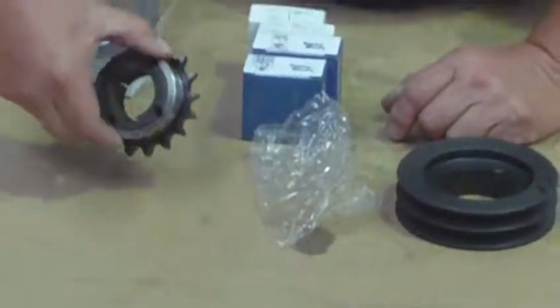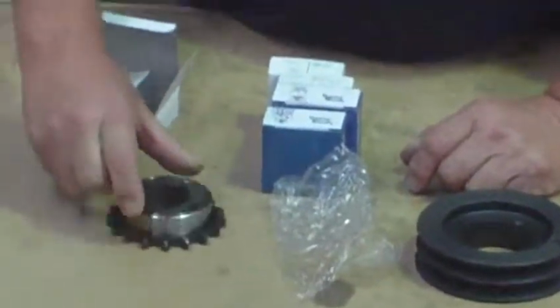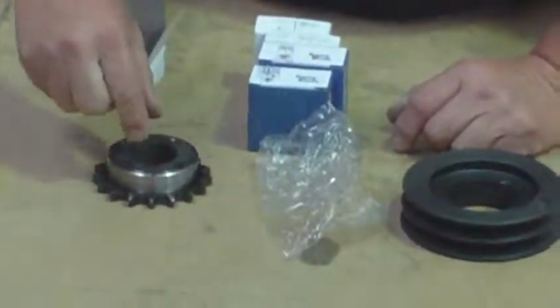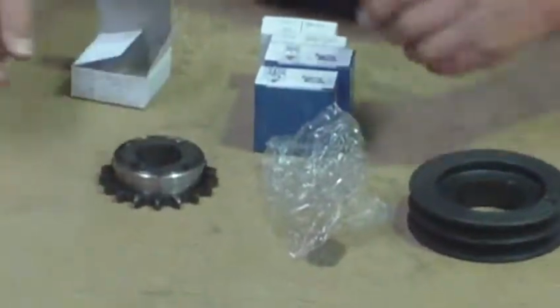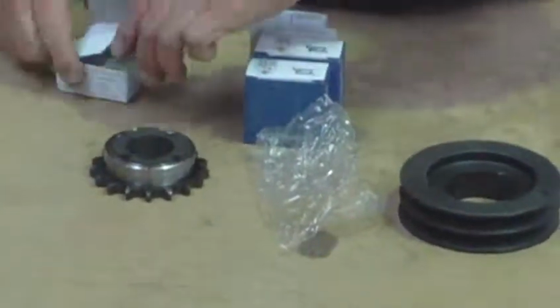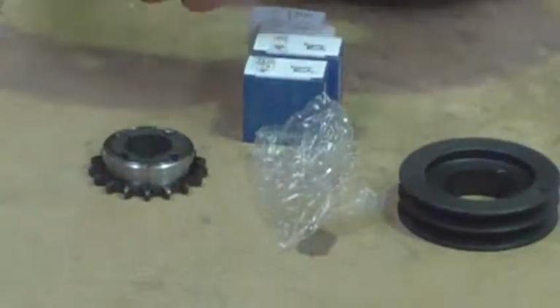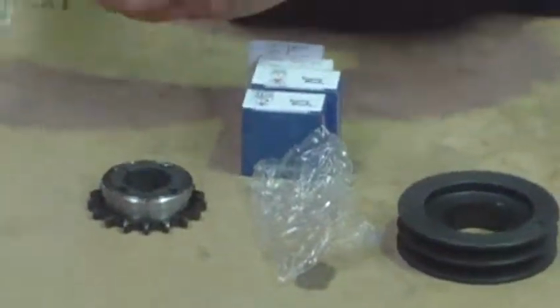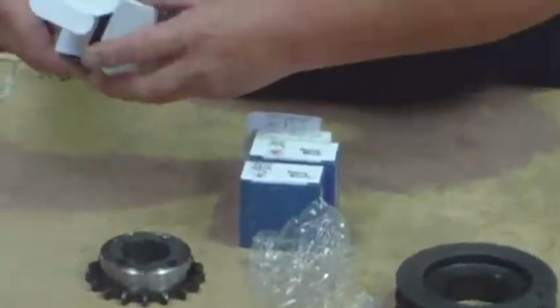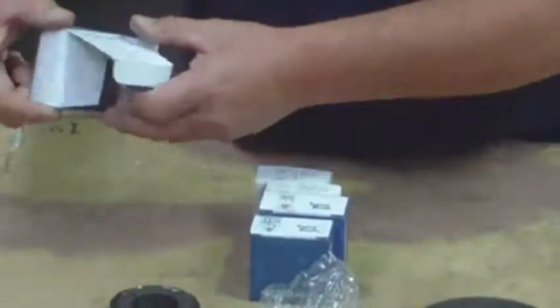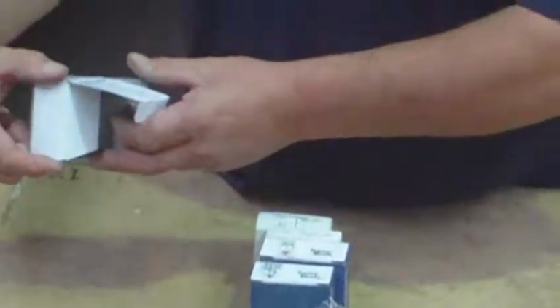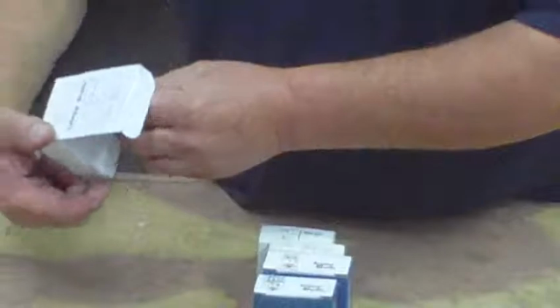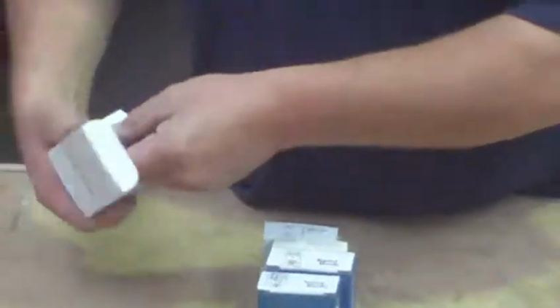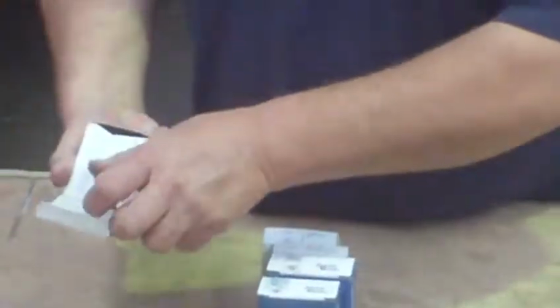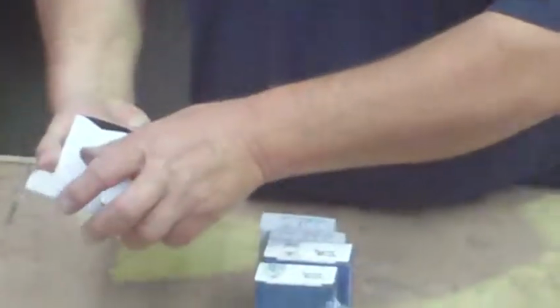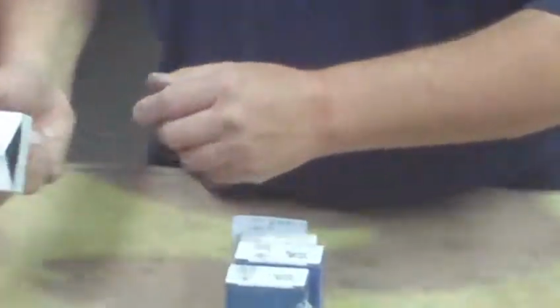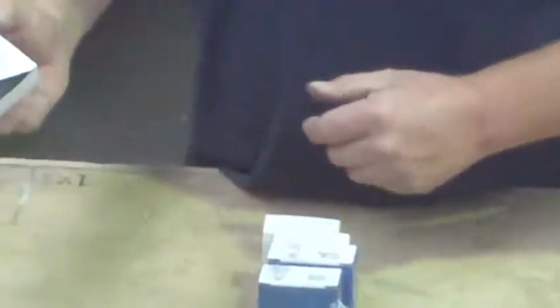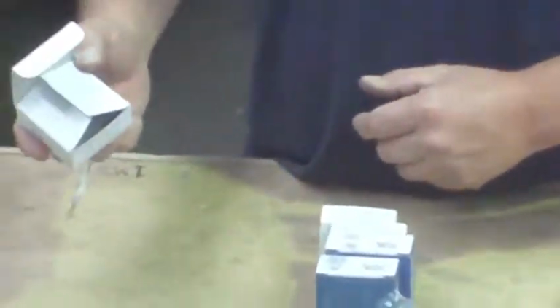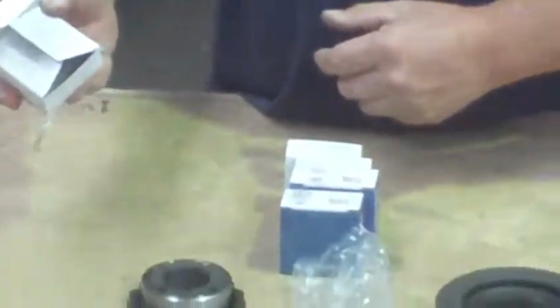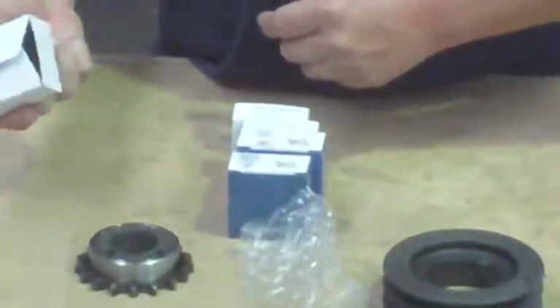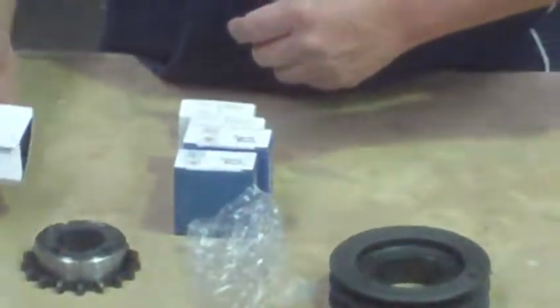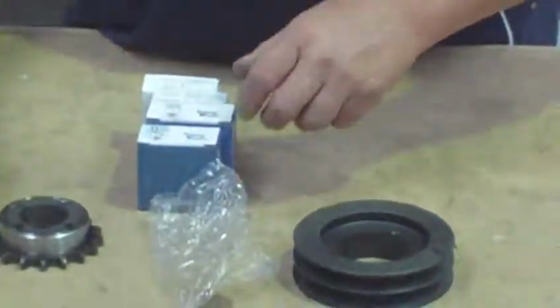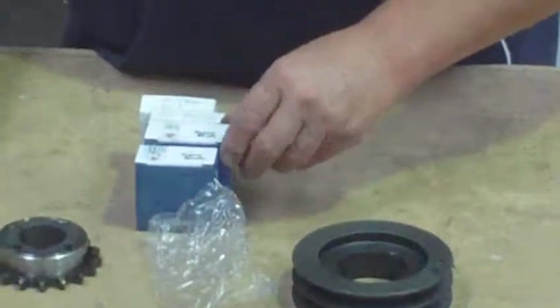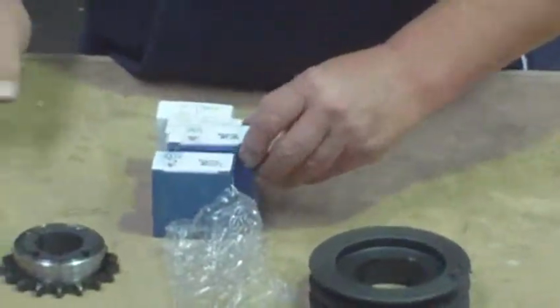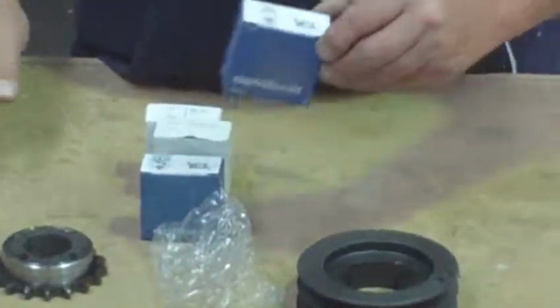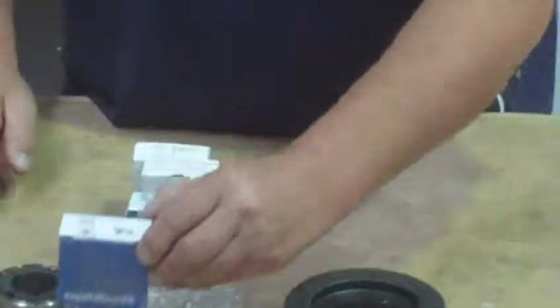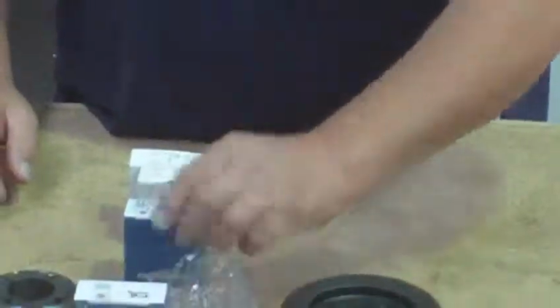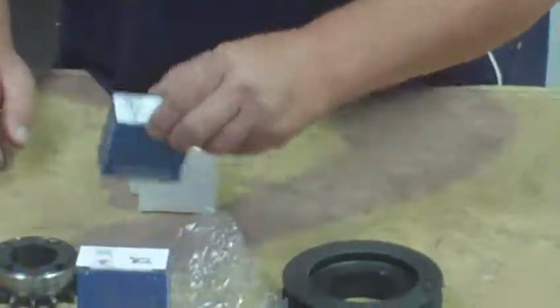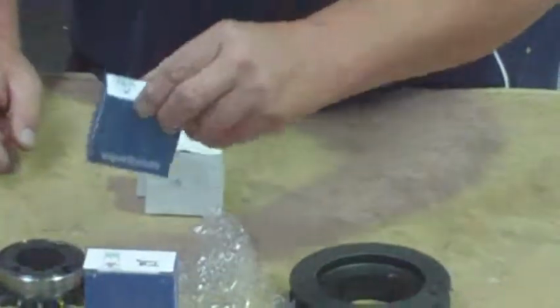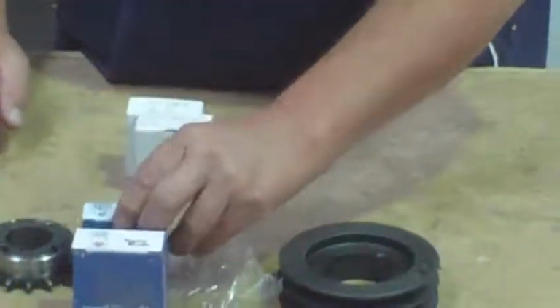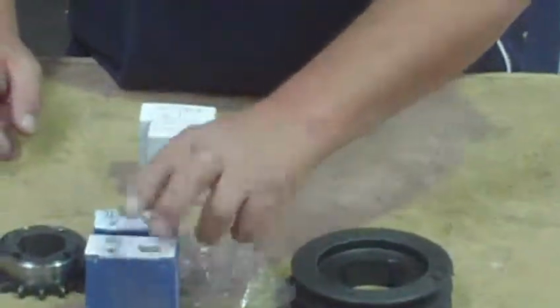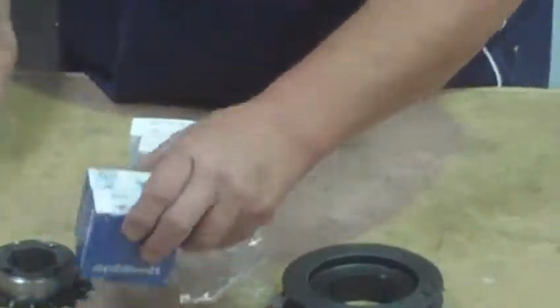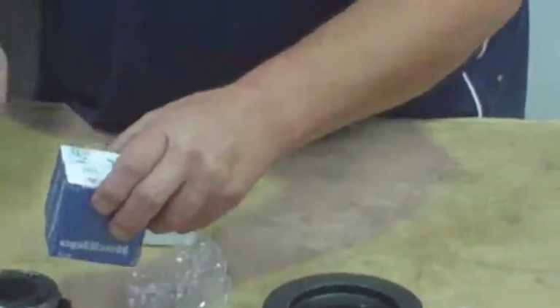What size have you put in there, Mark? That one is the 38mm. Have you got an inch one there? We've got an inch, we've got three quarter — quite a range.